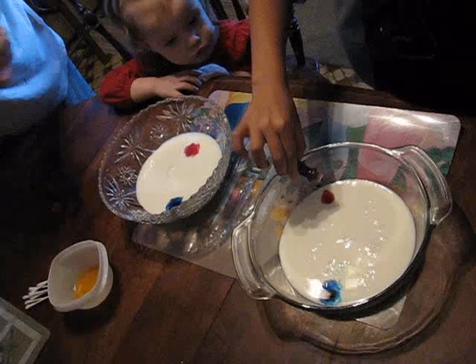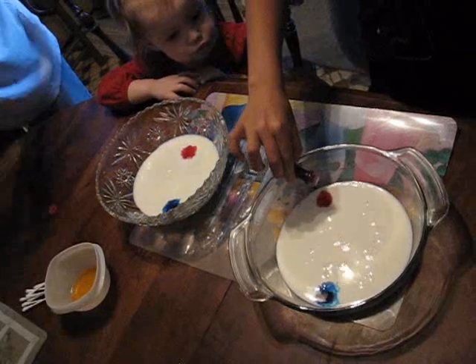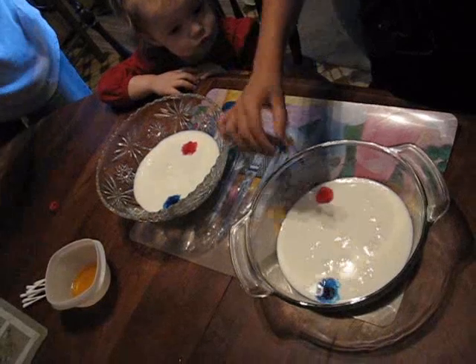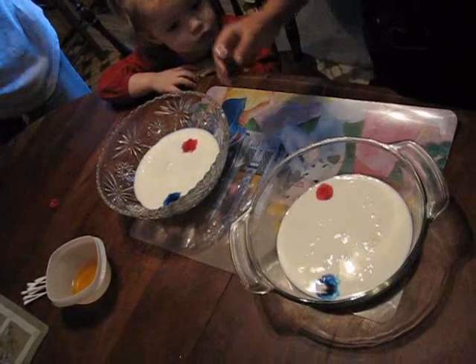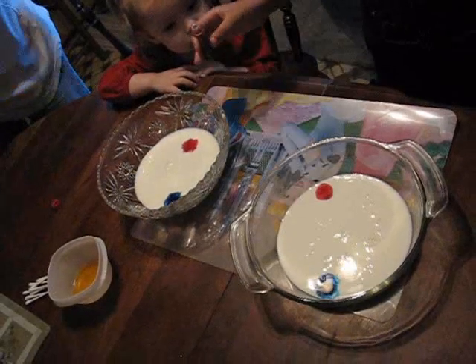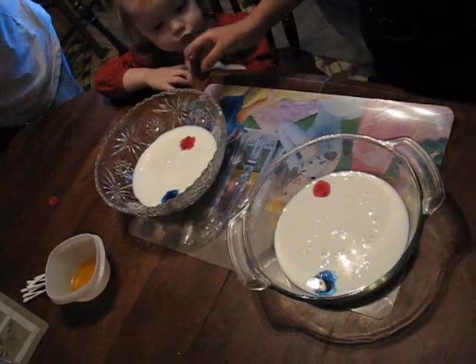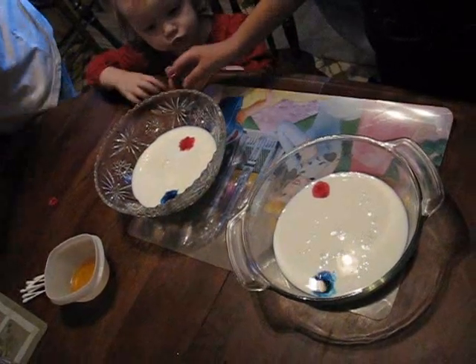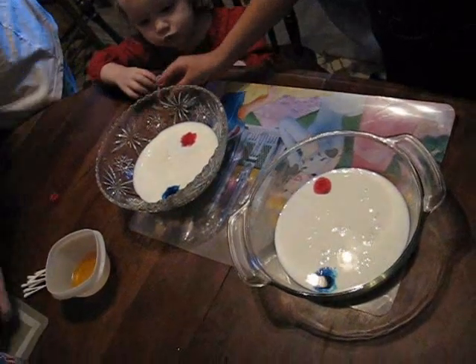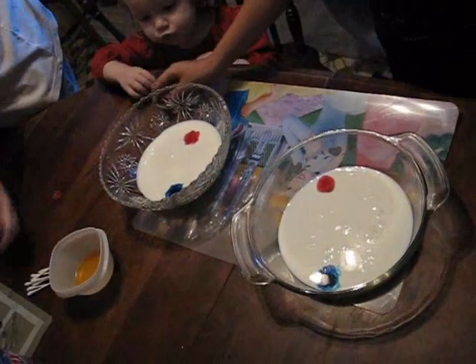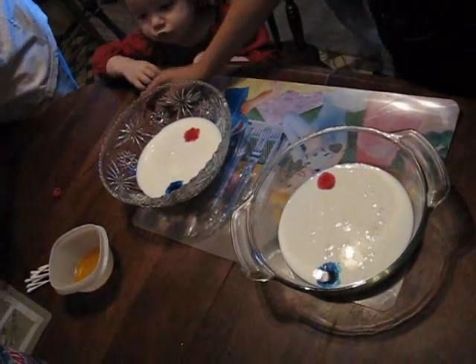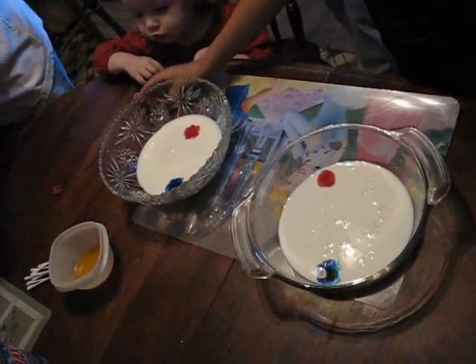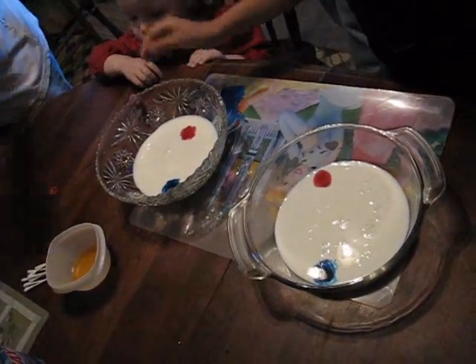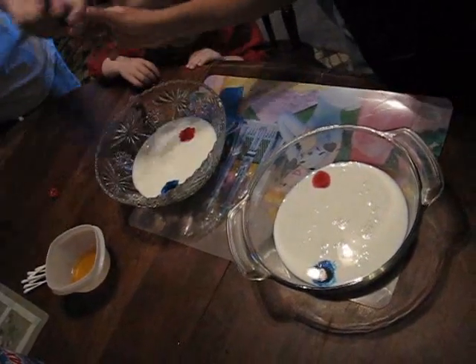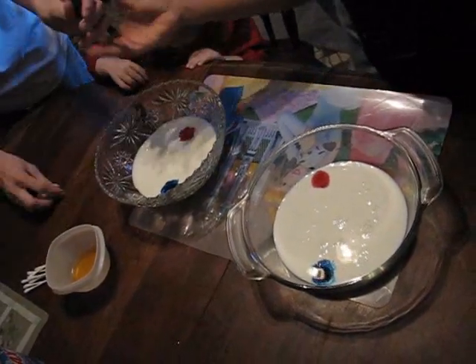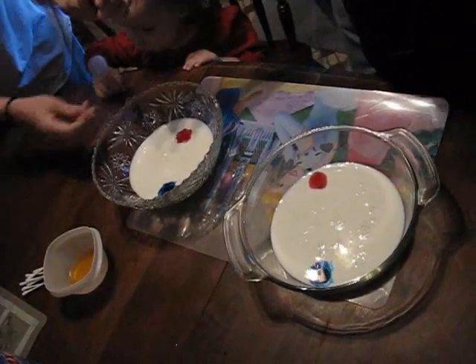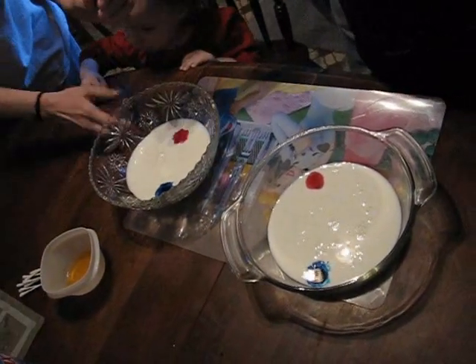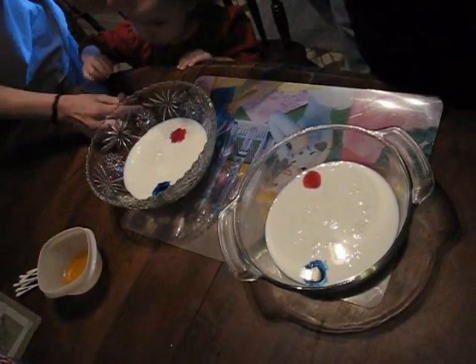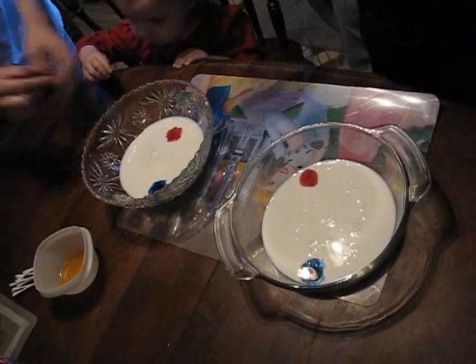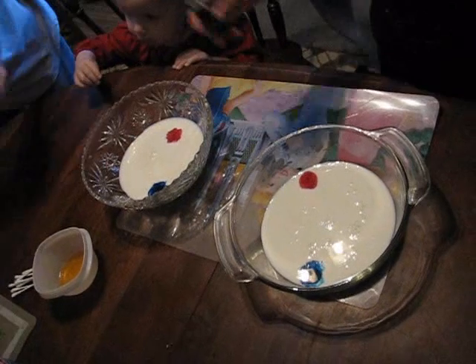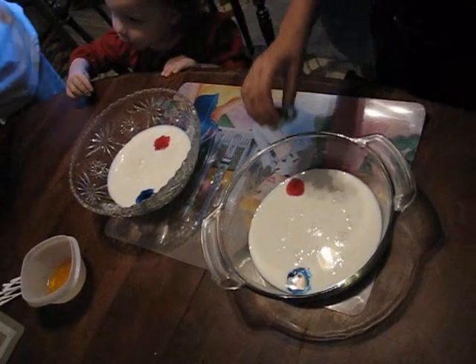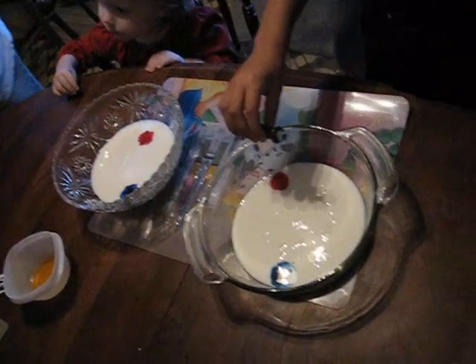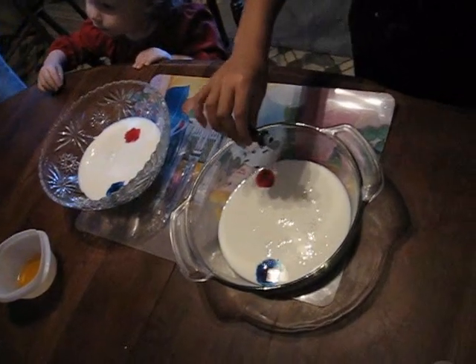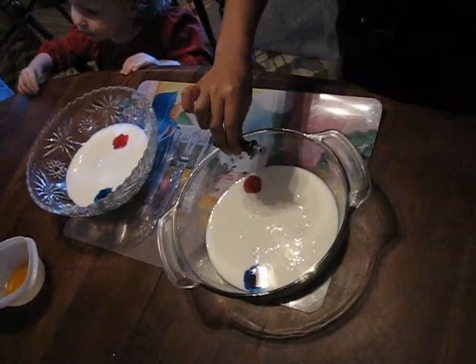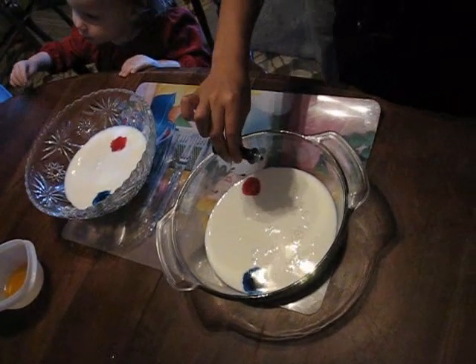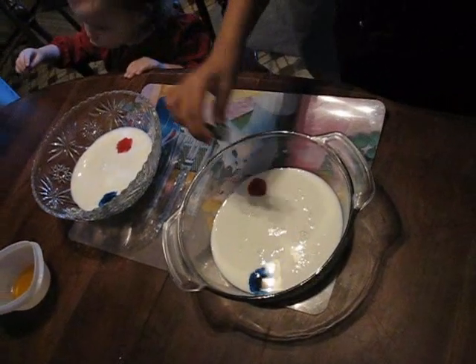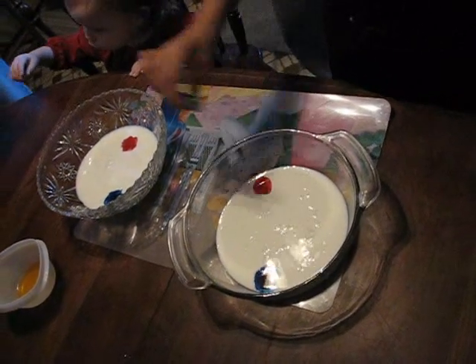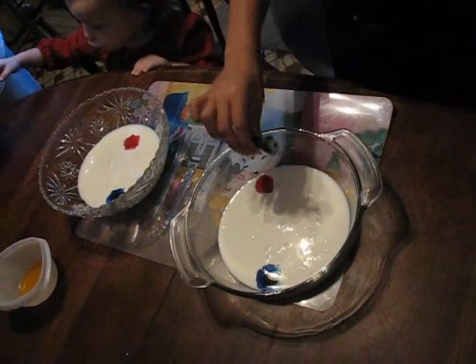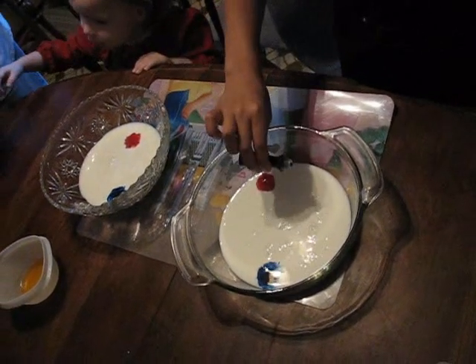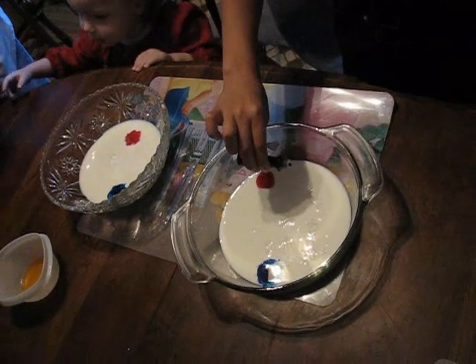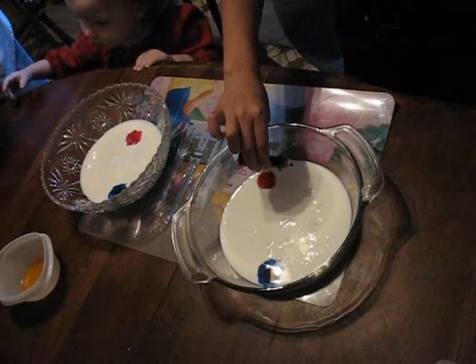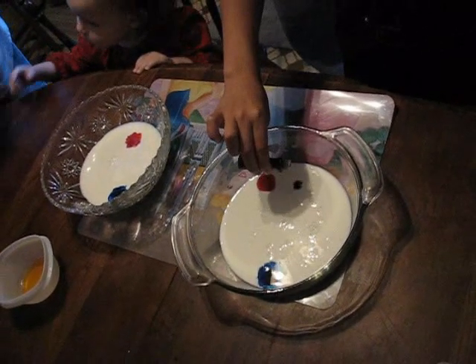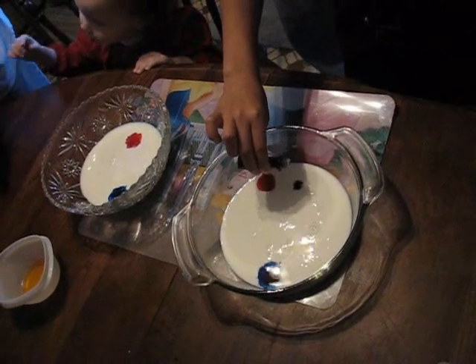Kaya do the drop in because she's the big girl. Here, Kaya, put another color.